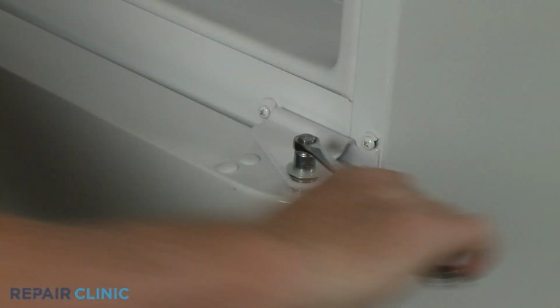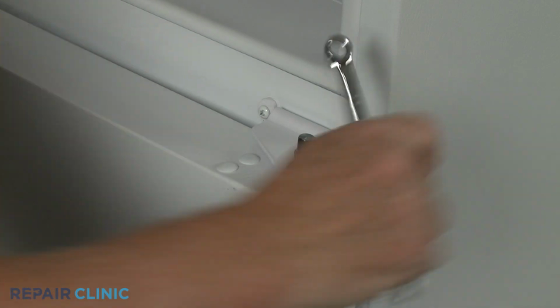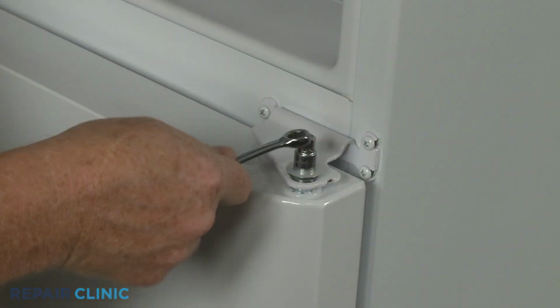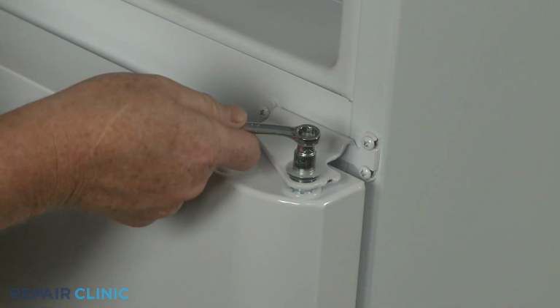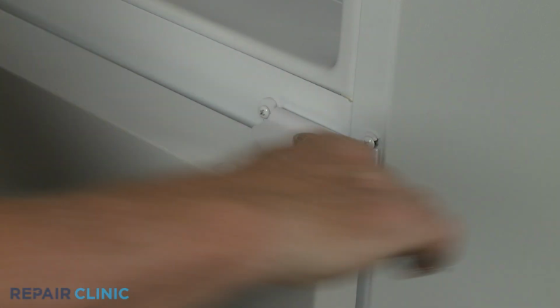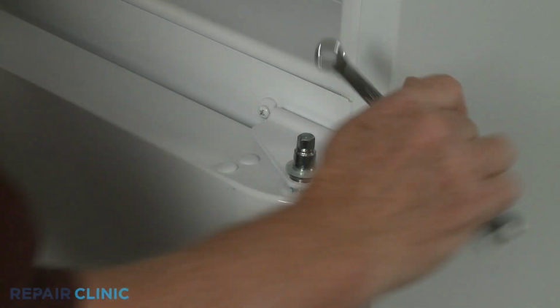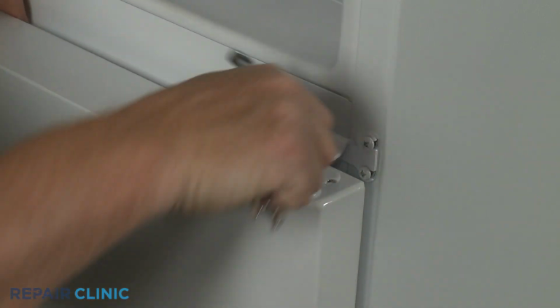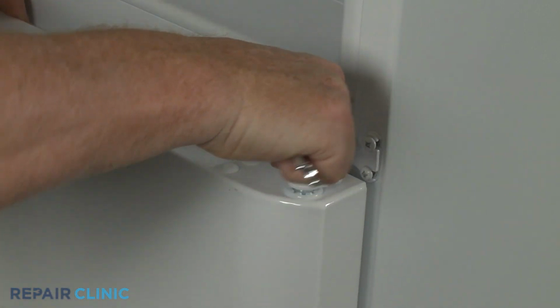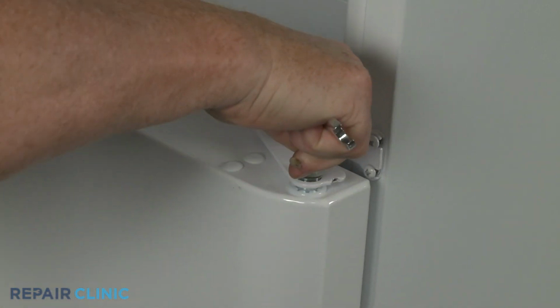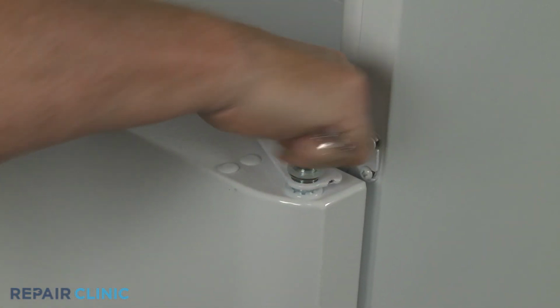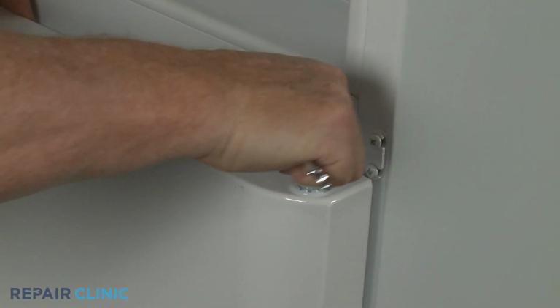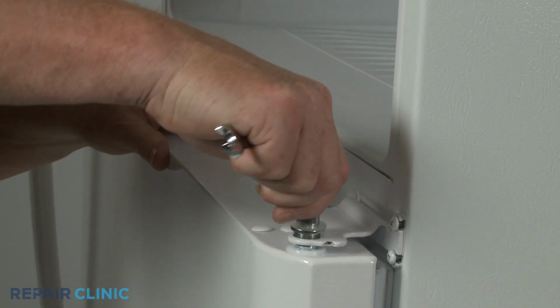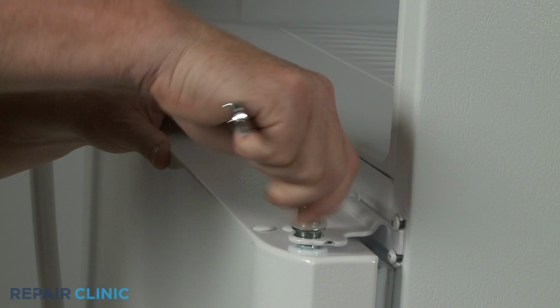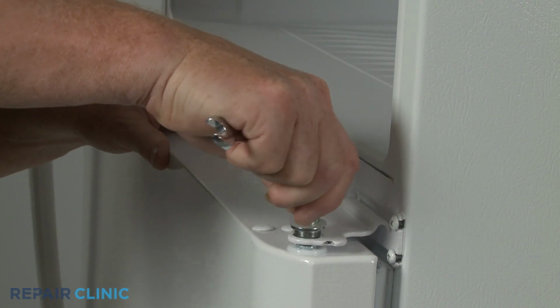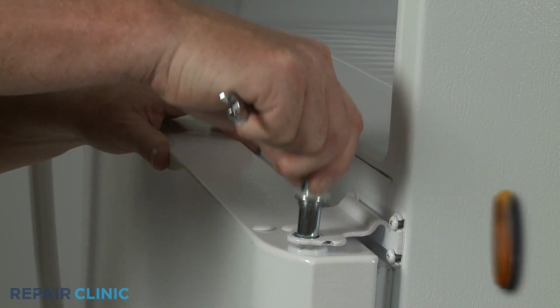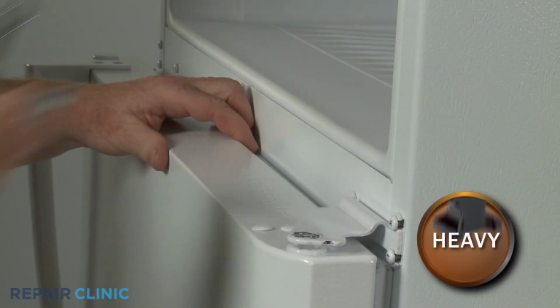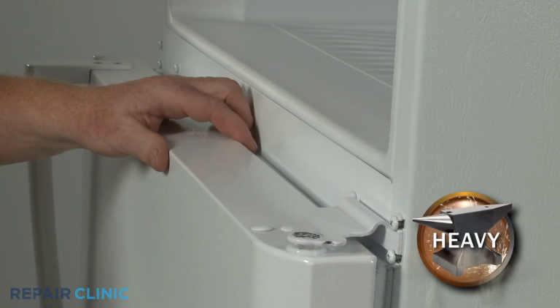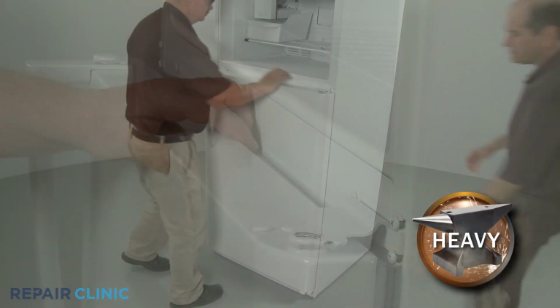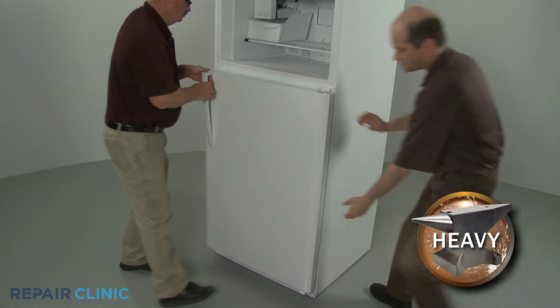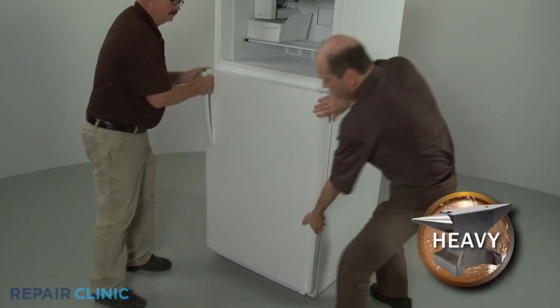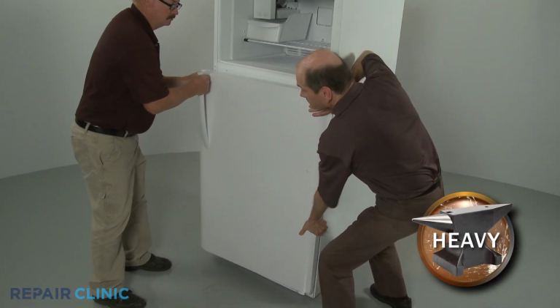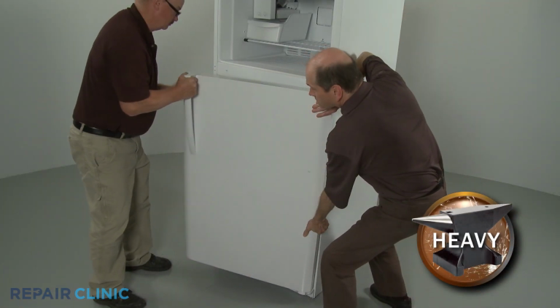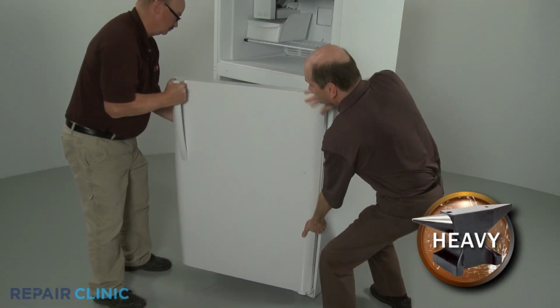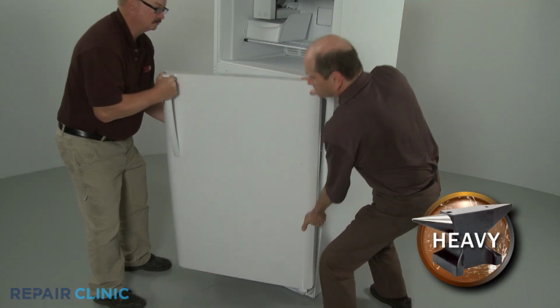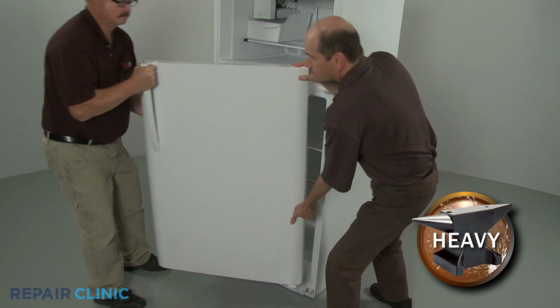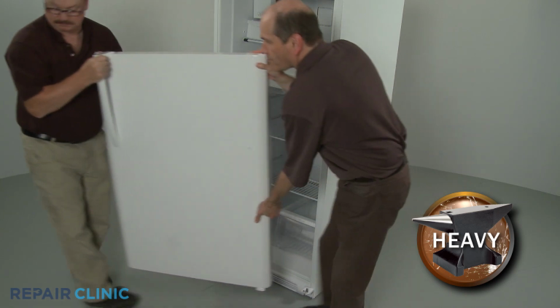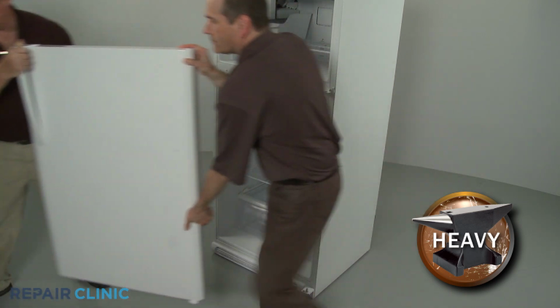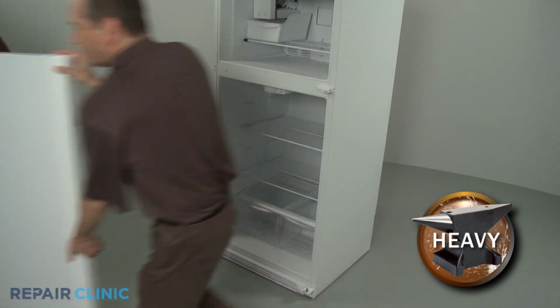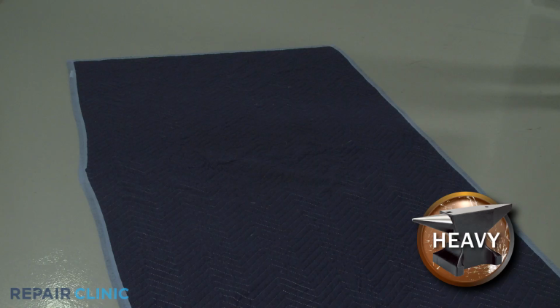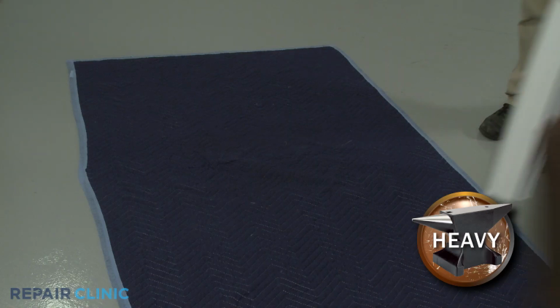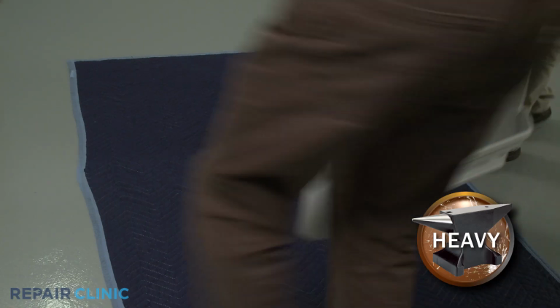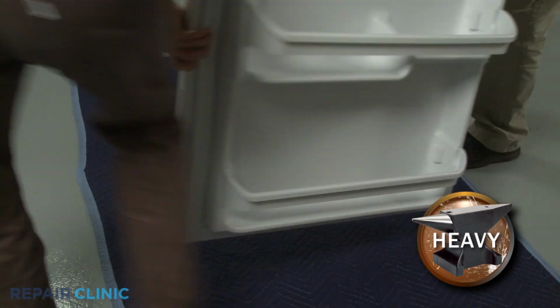Using a 3/8-inch wrench, fully unthread the center hinge pin. With the hinge pin removed, you can lift the refrigerator door off of the lower hinge pin and set it on a towel or blanket.